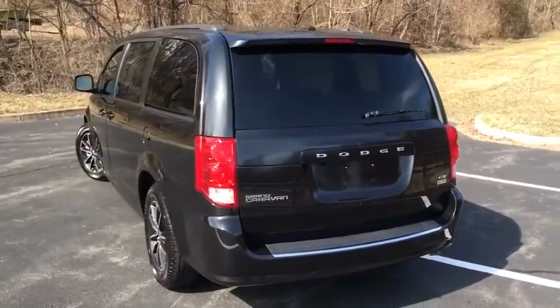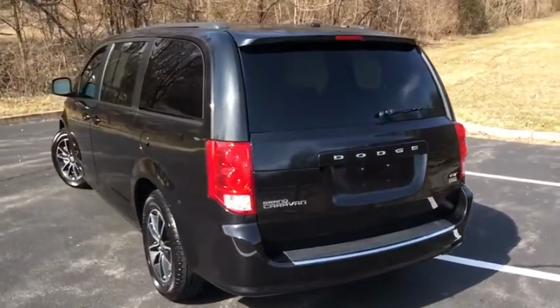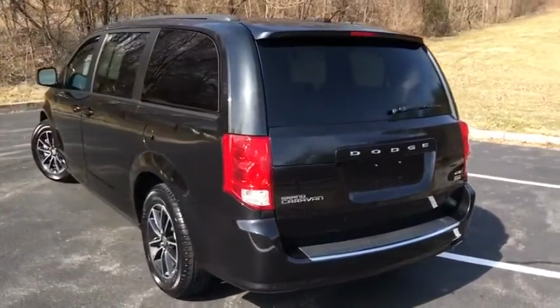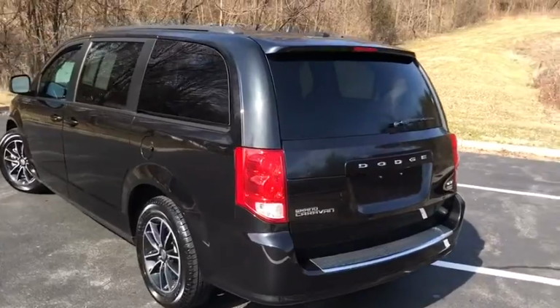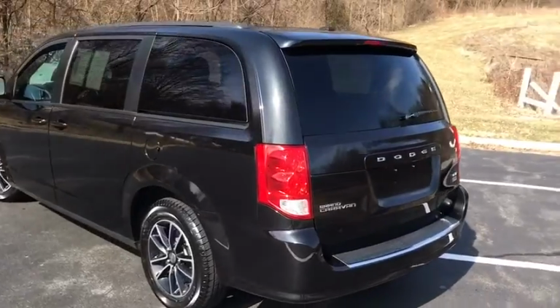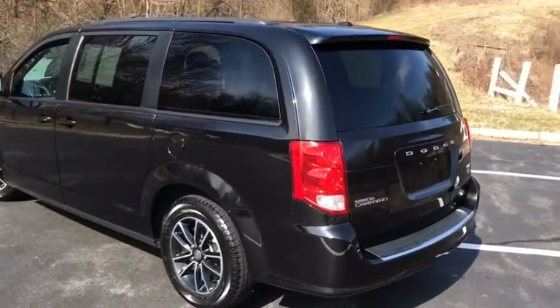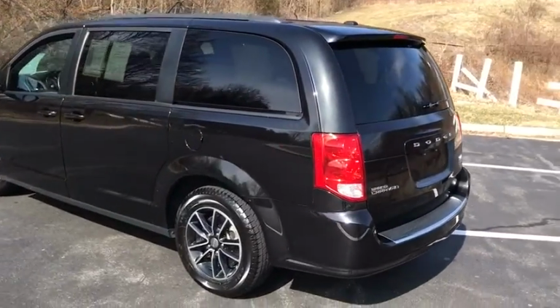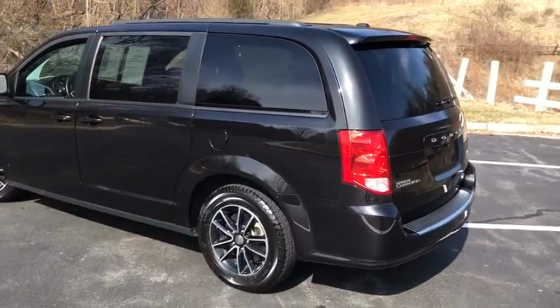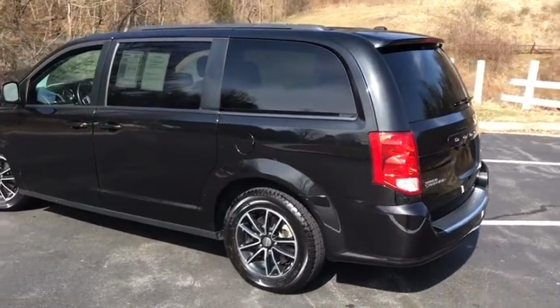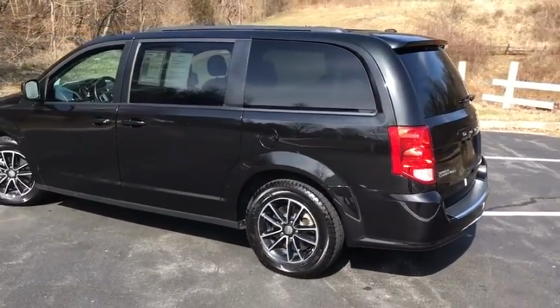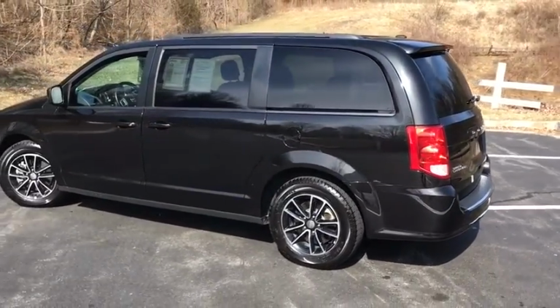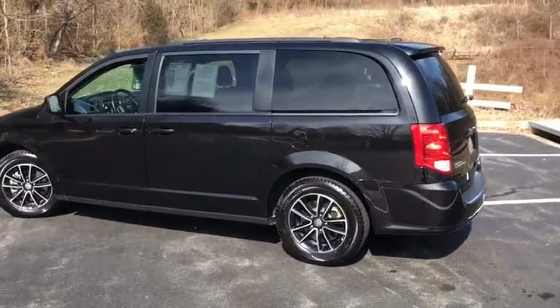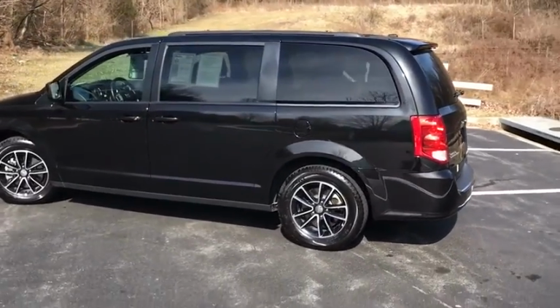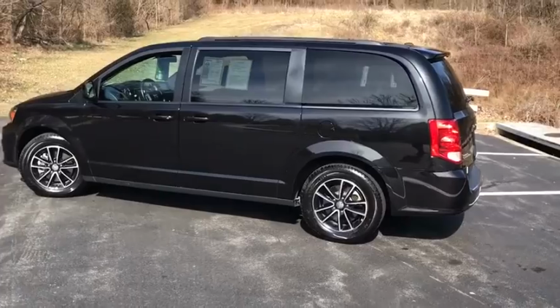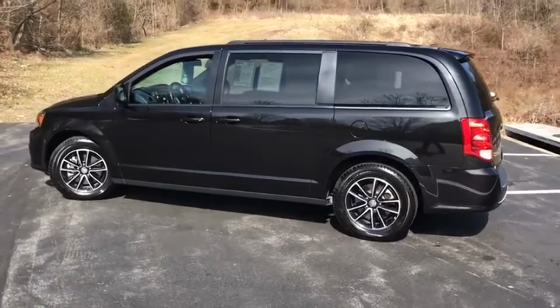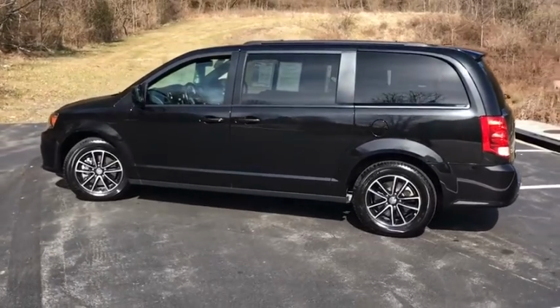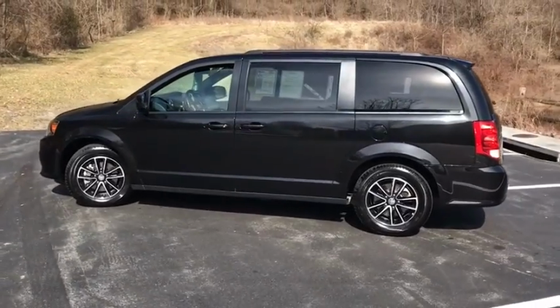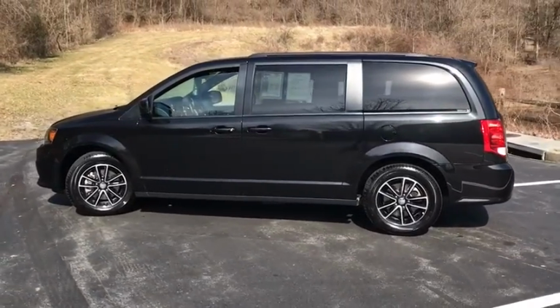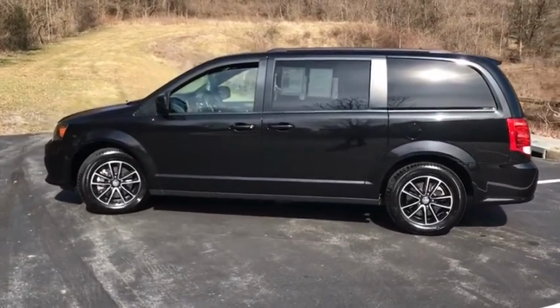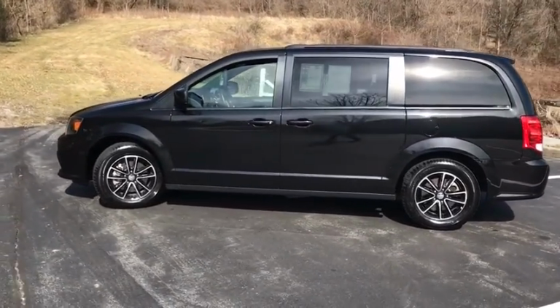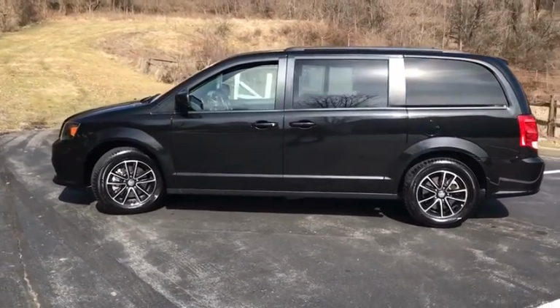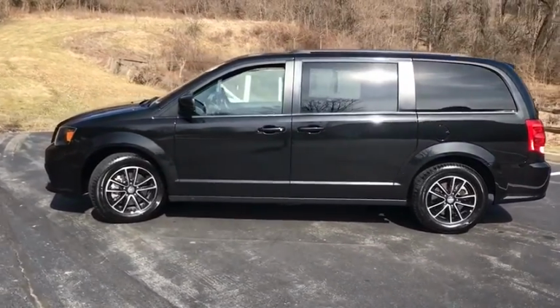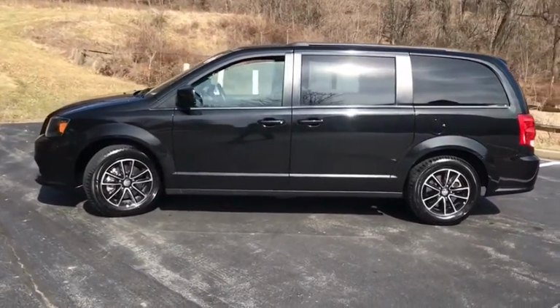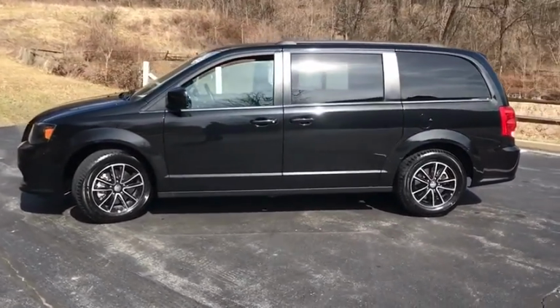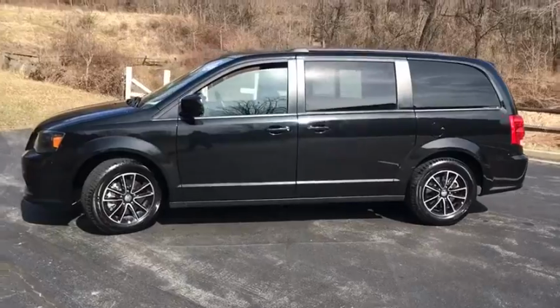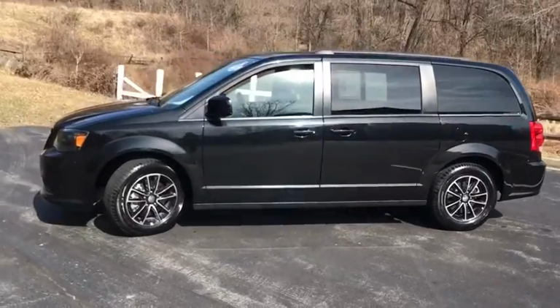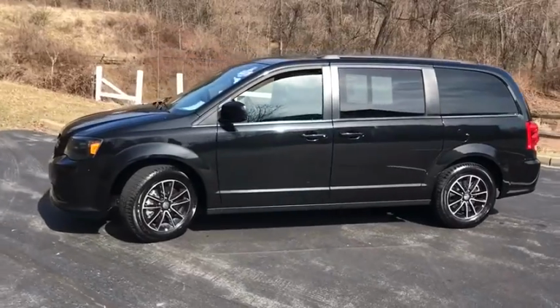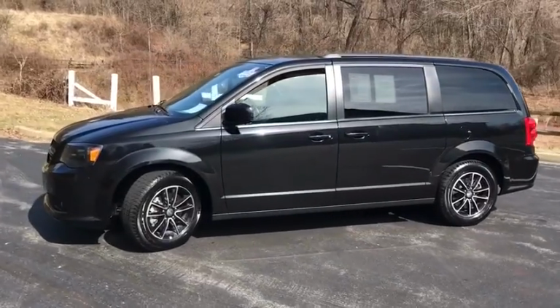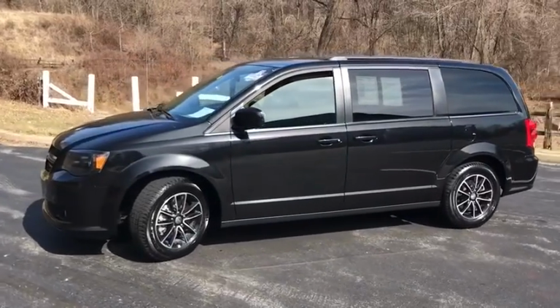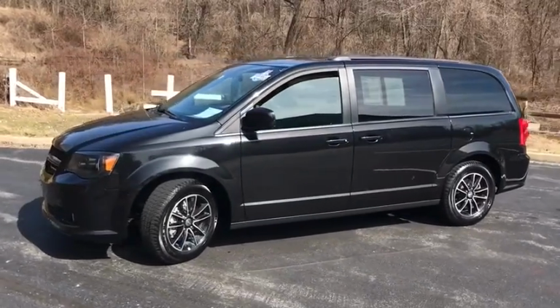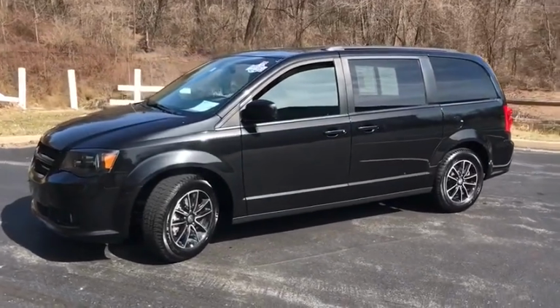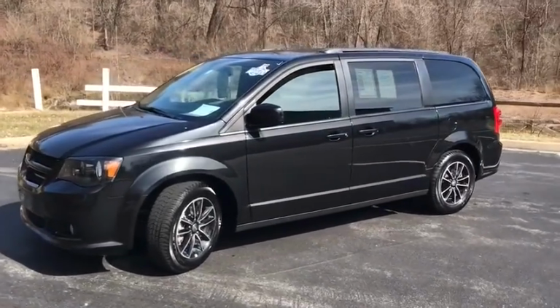Here are some of this vehicle's great options: traction control, power passenger seat, power liftgate, dual airbags, power steering, alloy wheels, four-wheel disc brakes, universal garage door opener, trip computer, fog lights, CD player, compass.